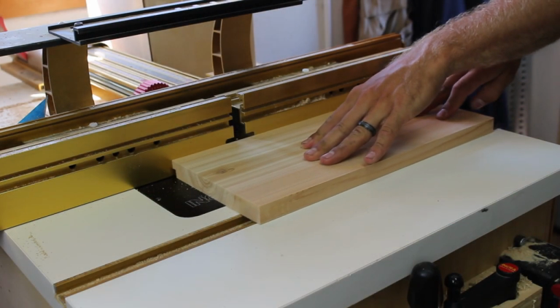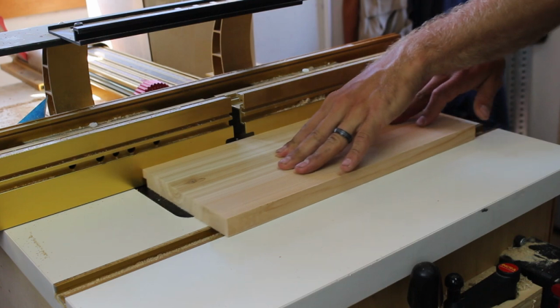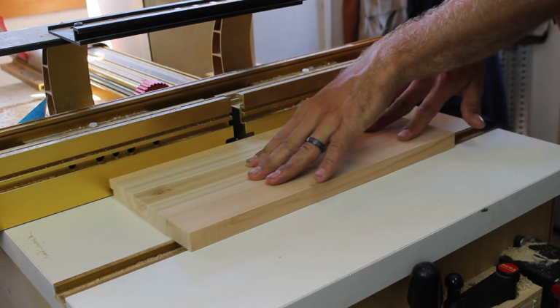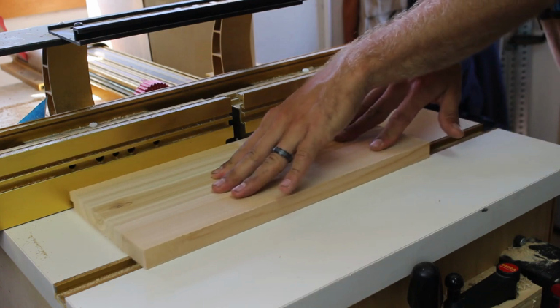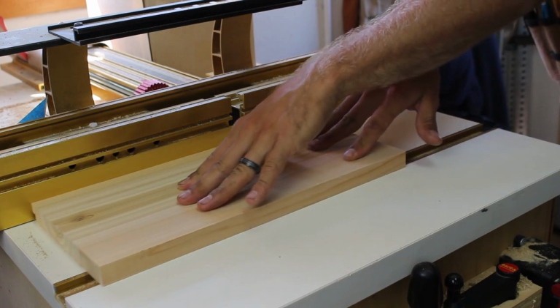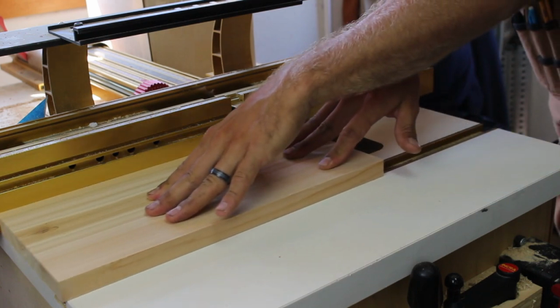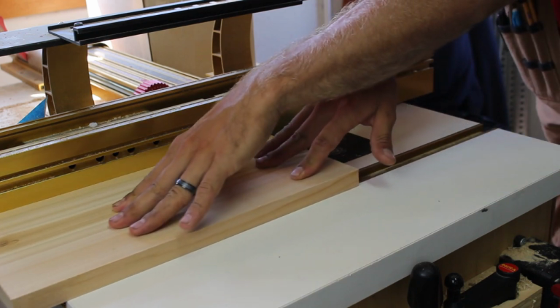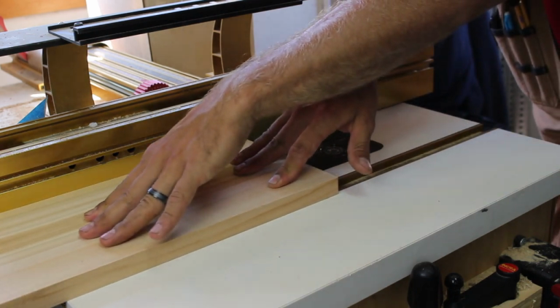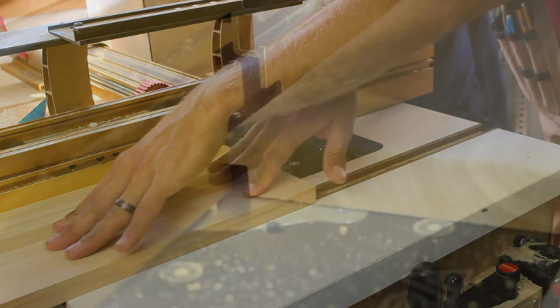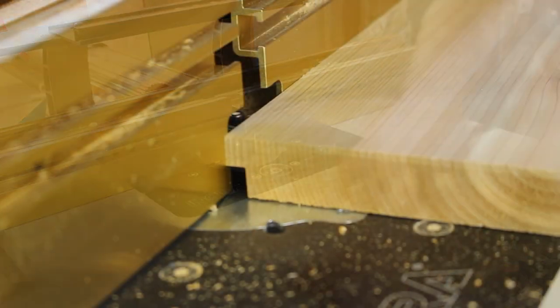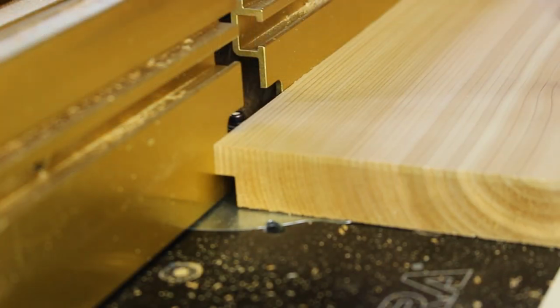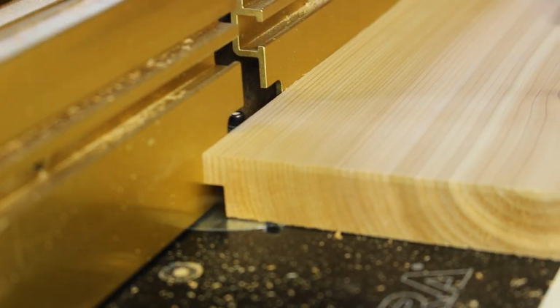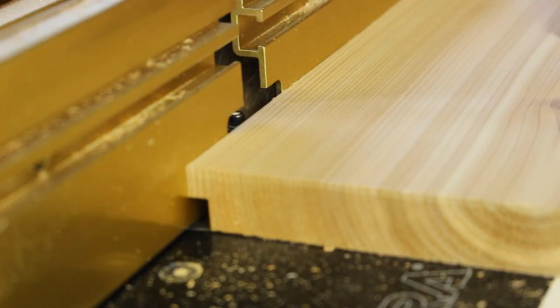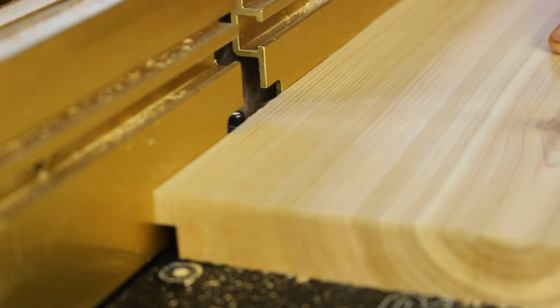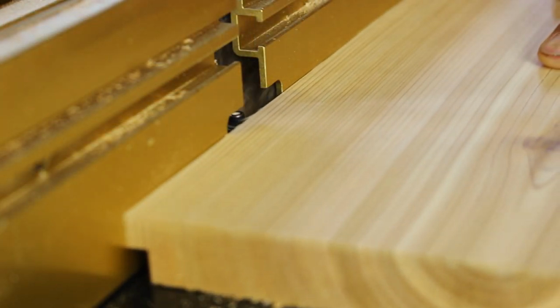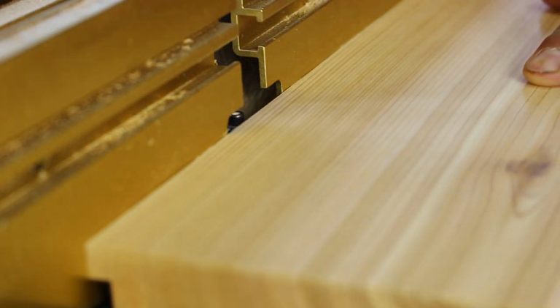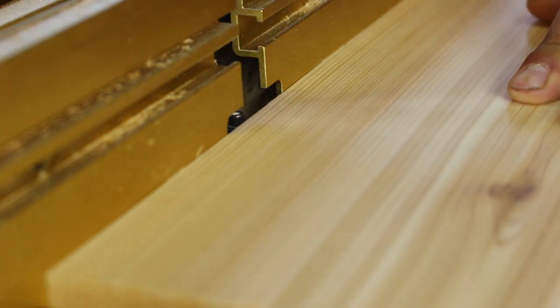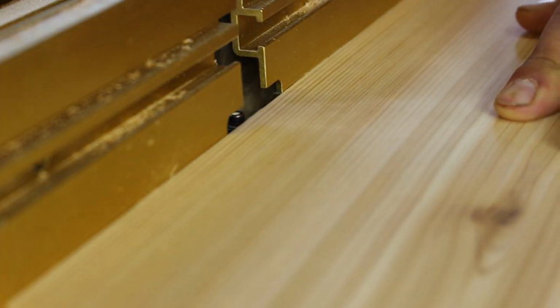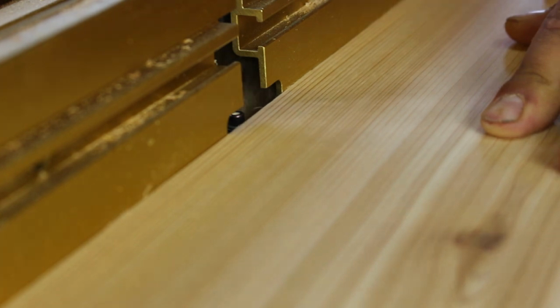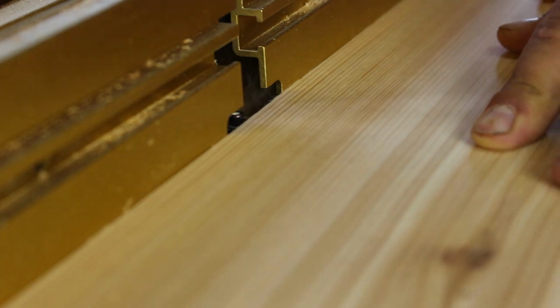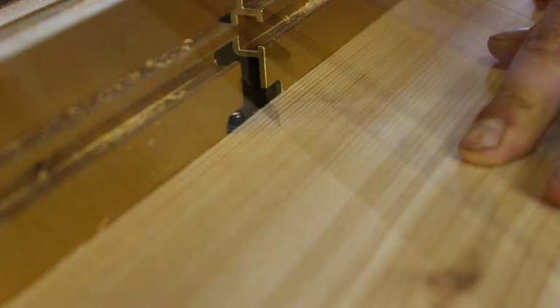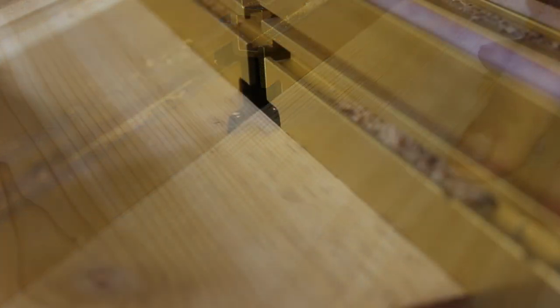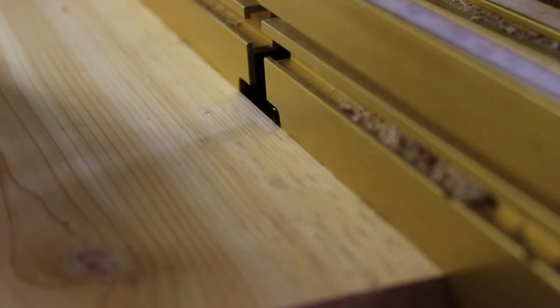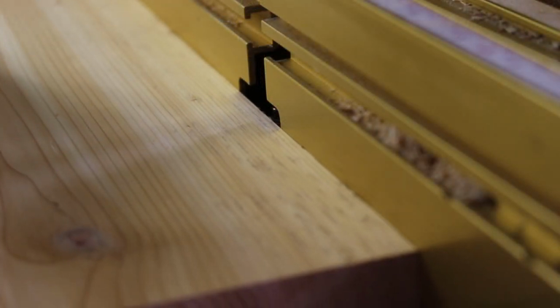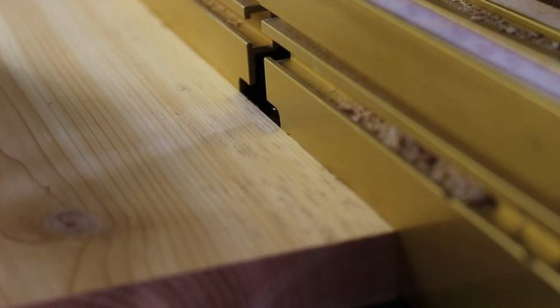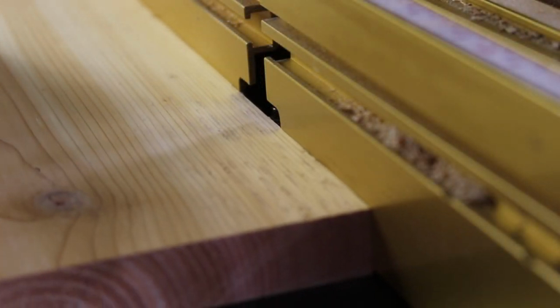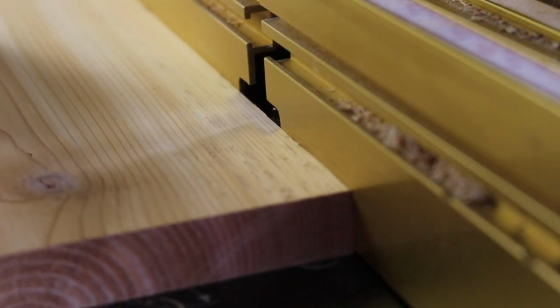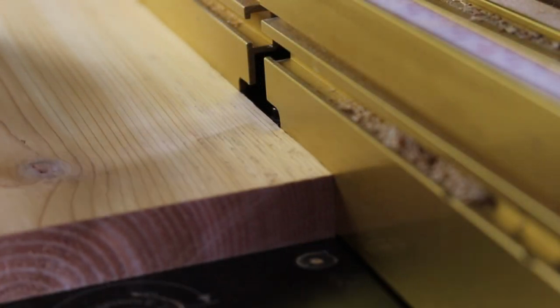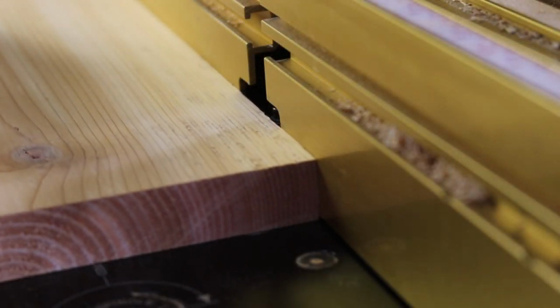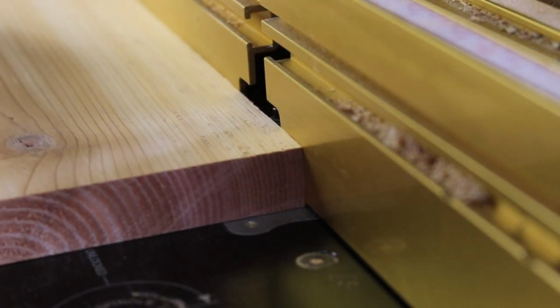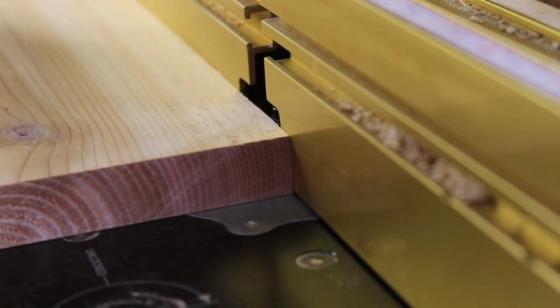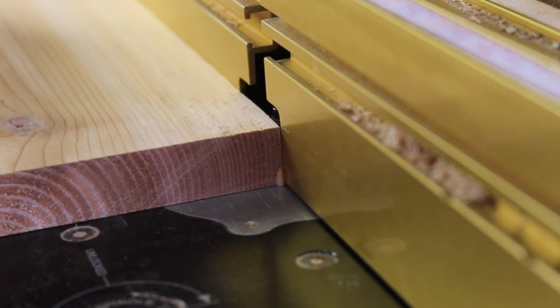Next I head over to the router table with a straight bit. I cut a rabbet in the boards to make a shiplap joint. This will allow the boards to expand and contract without leaving gaps in between the boards.